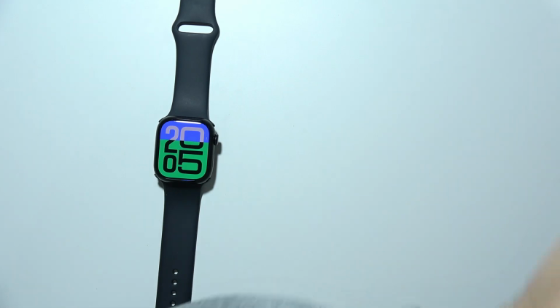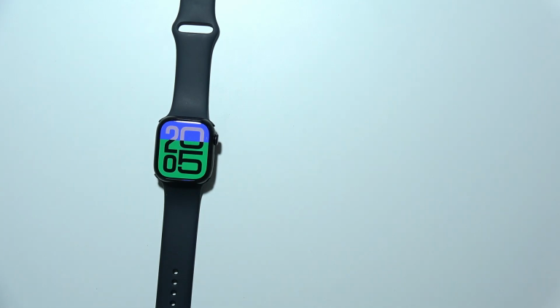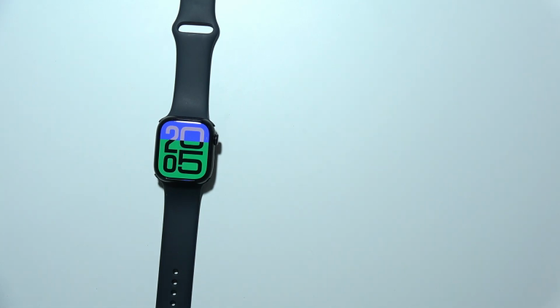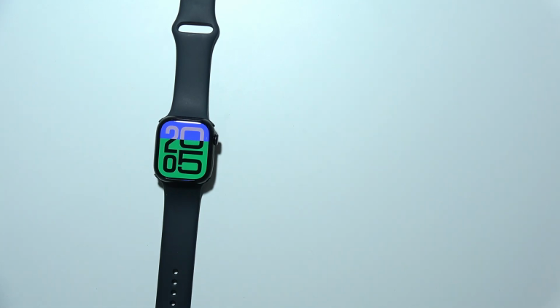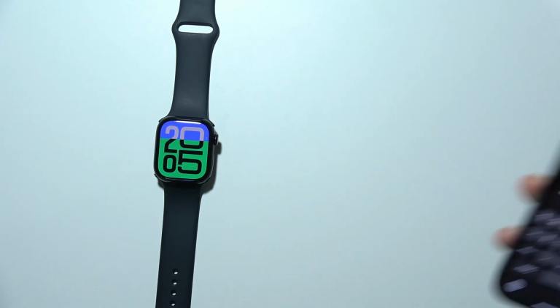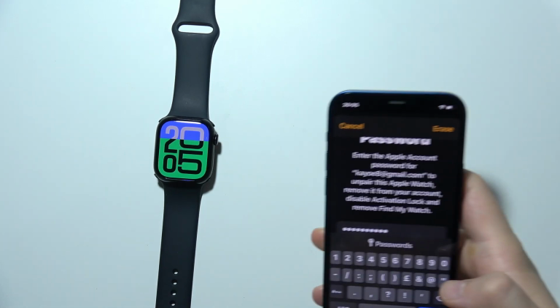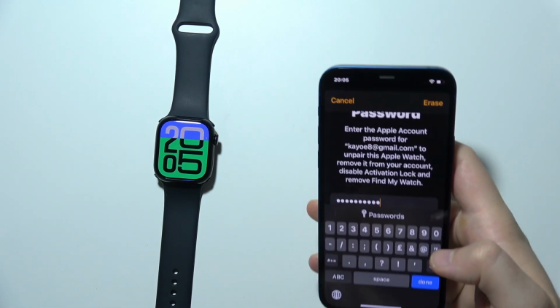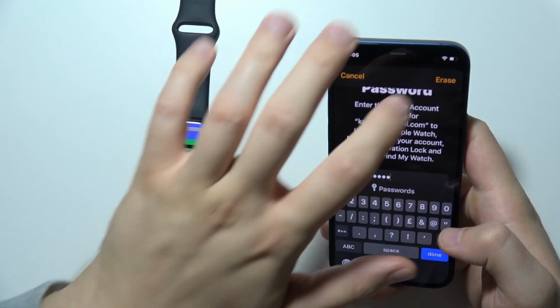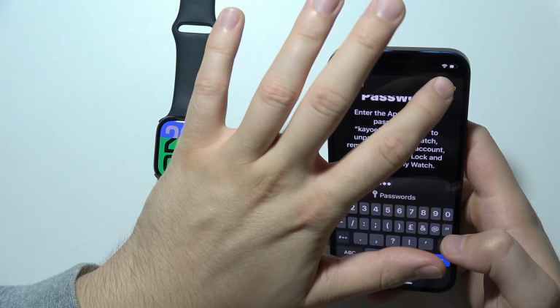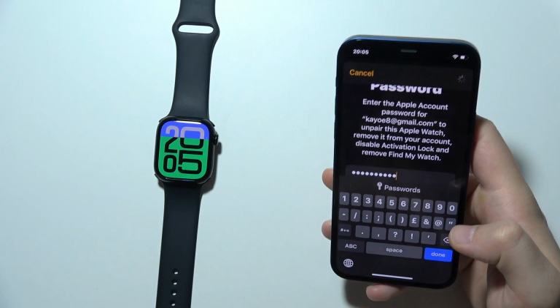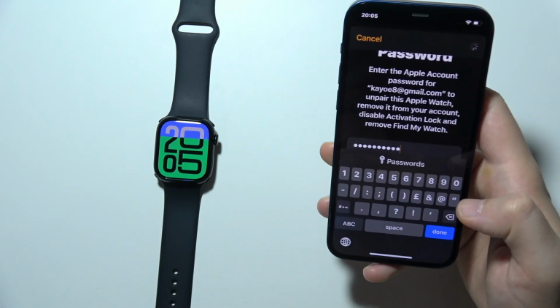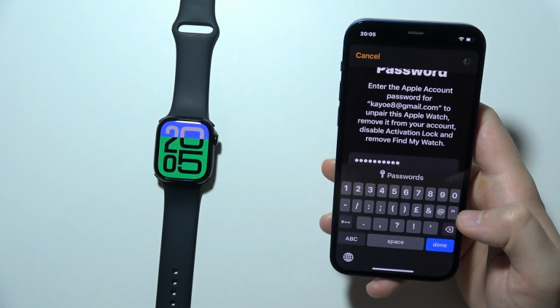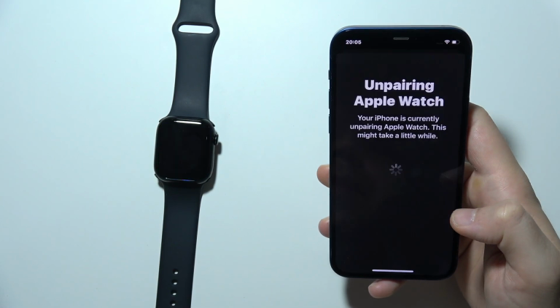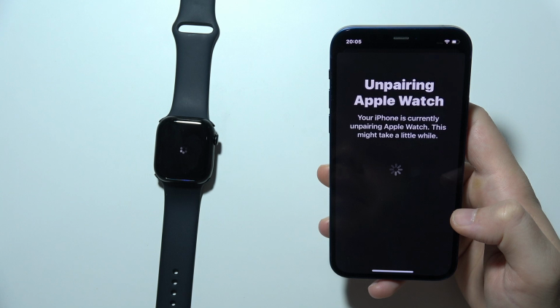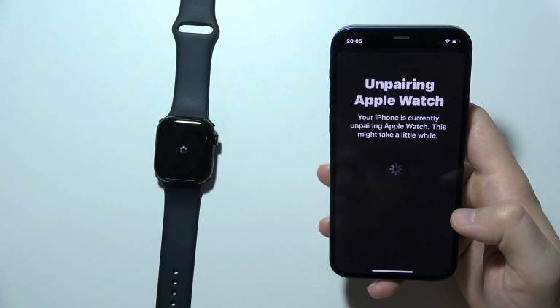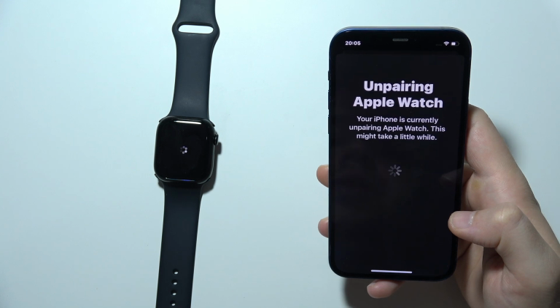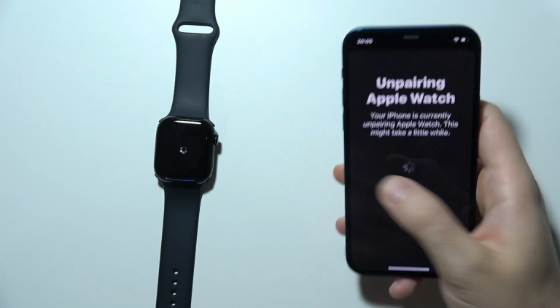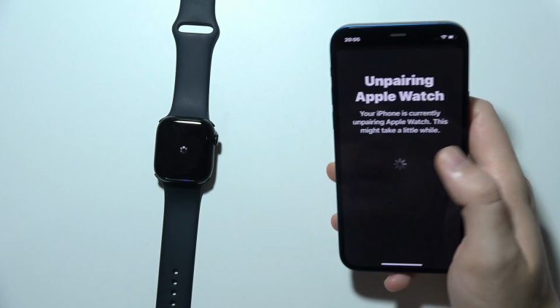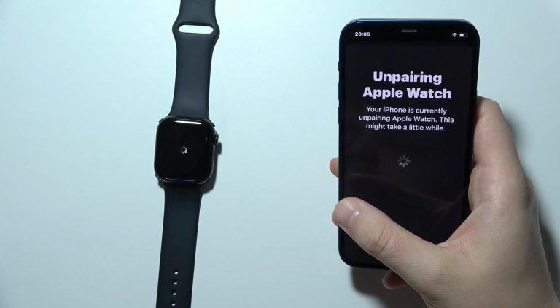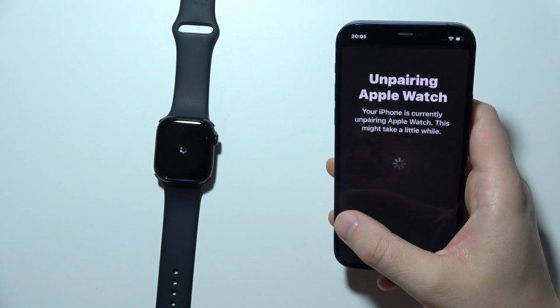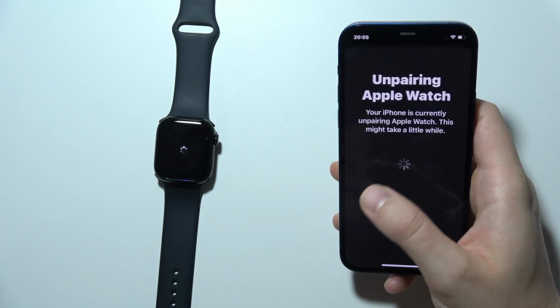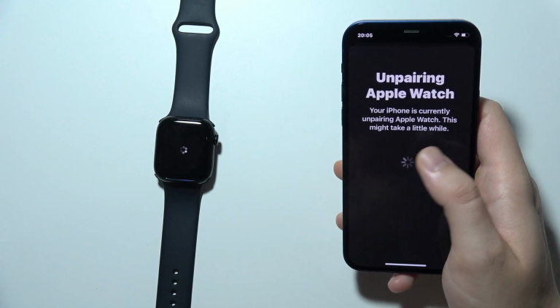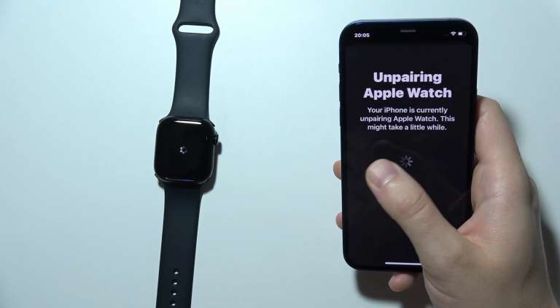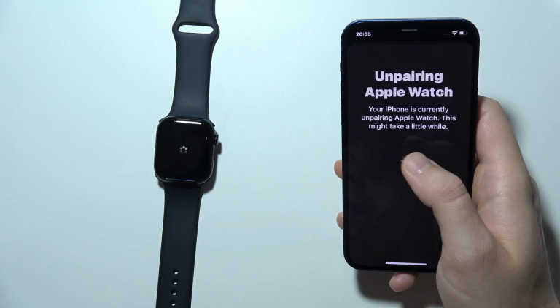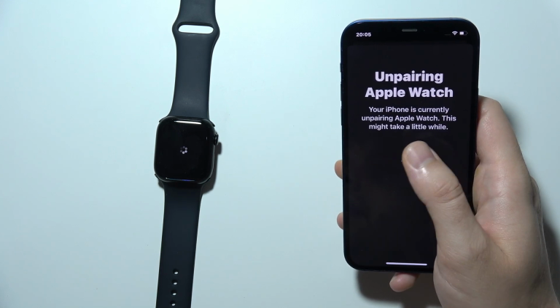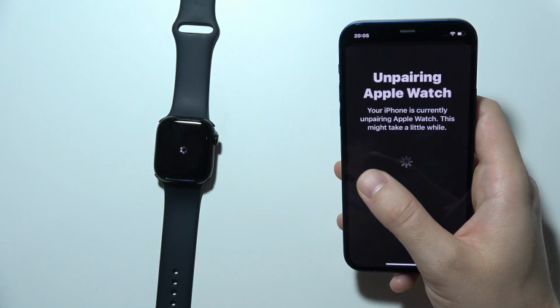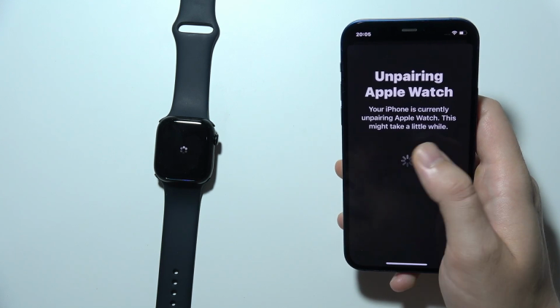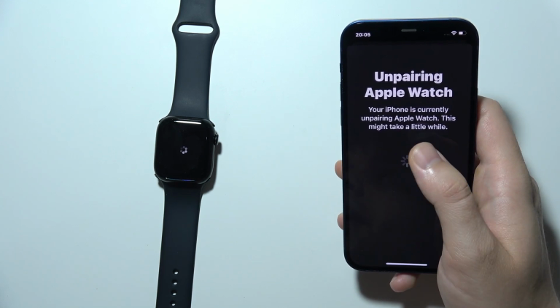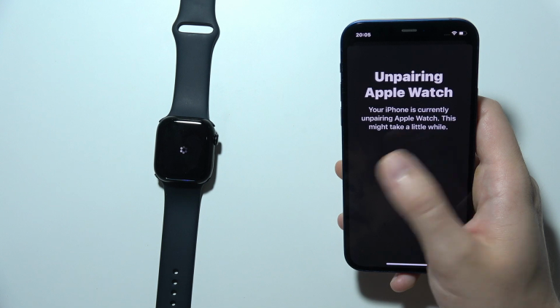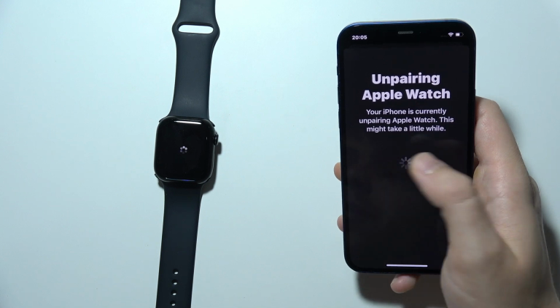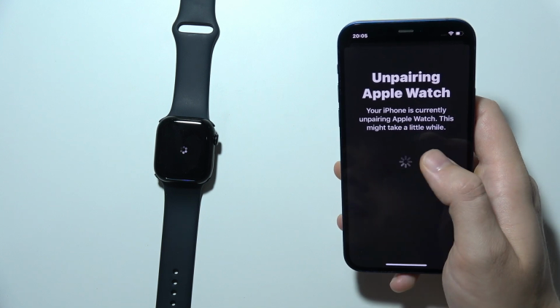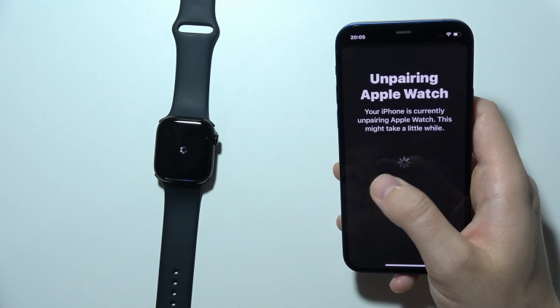Once you finish, you will have to click Erase in the right upper corner. Now you will have to wait. As you can see, we are now unpairing our iPhone from the Apple Watch.